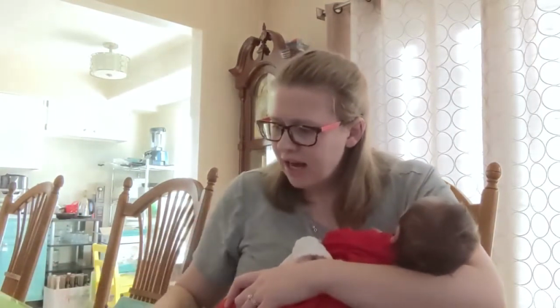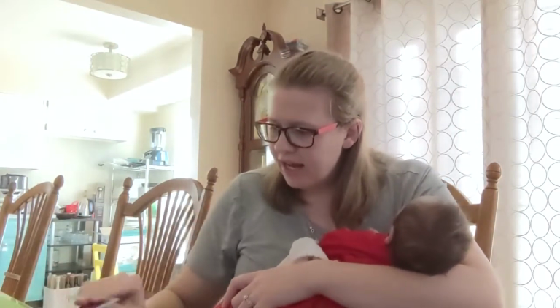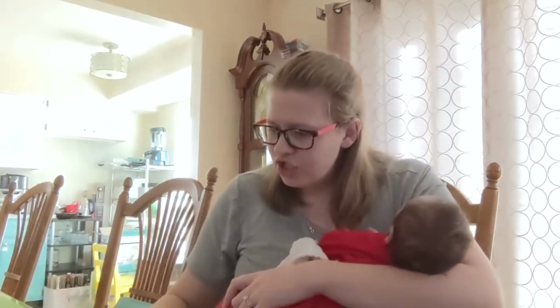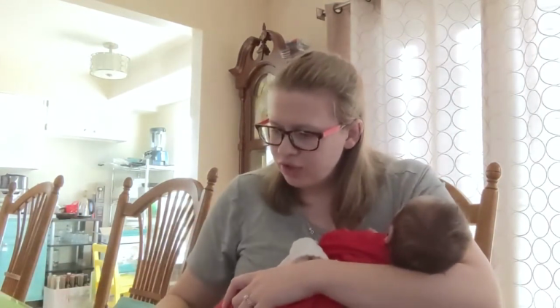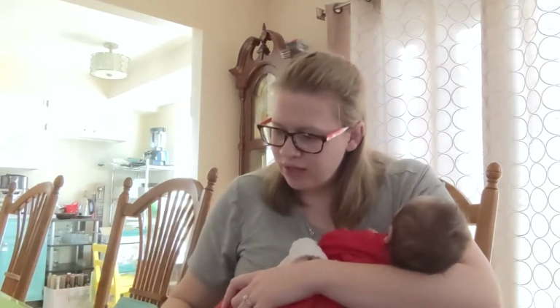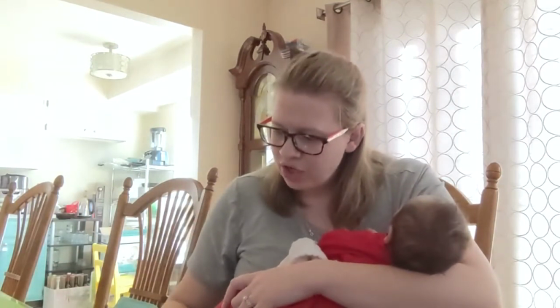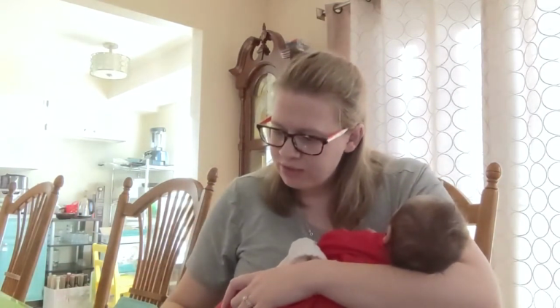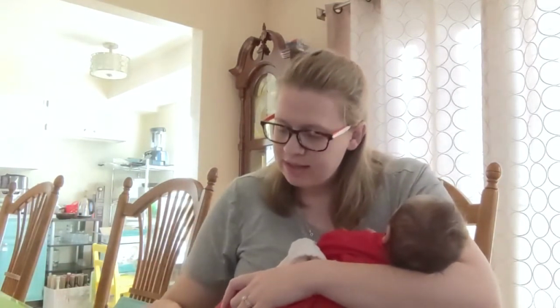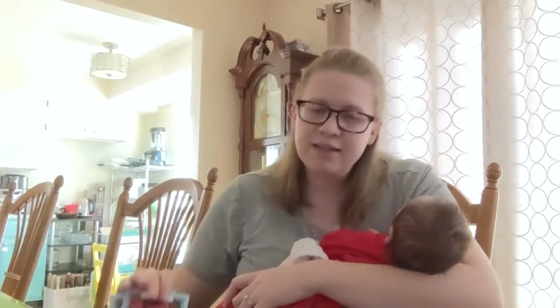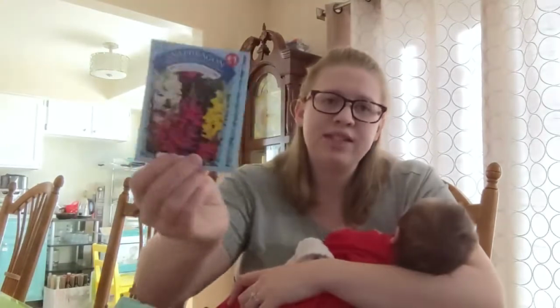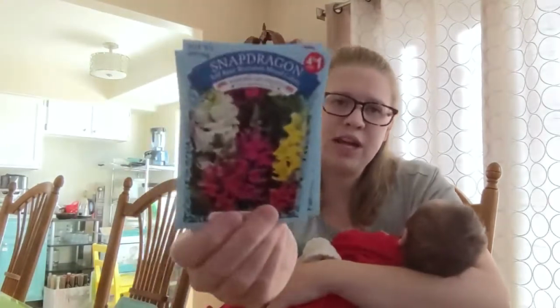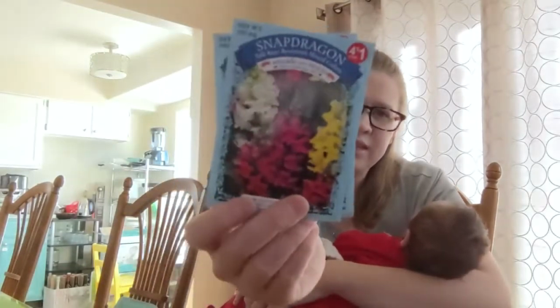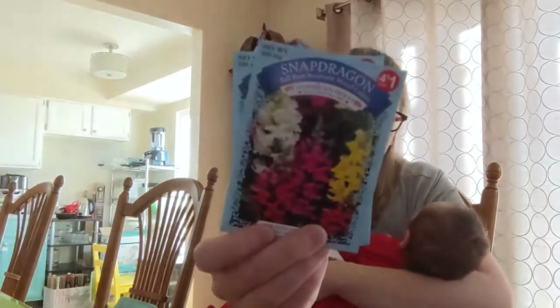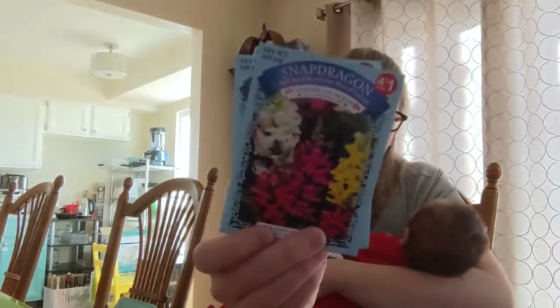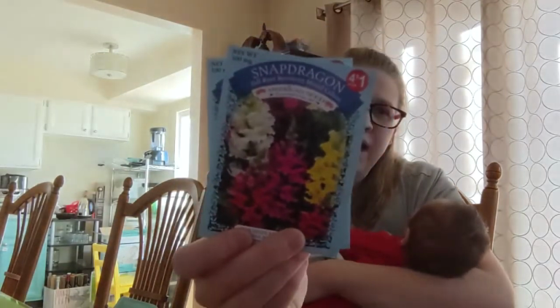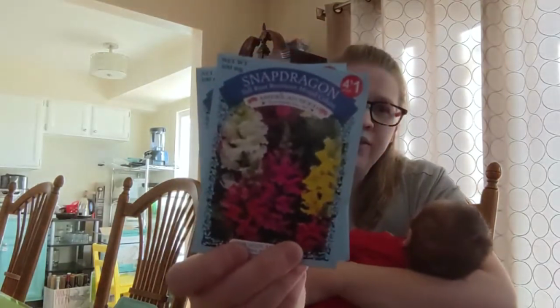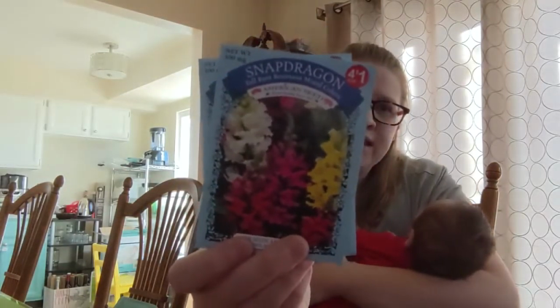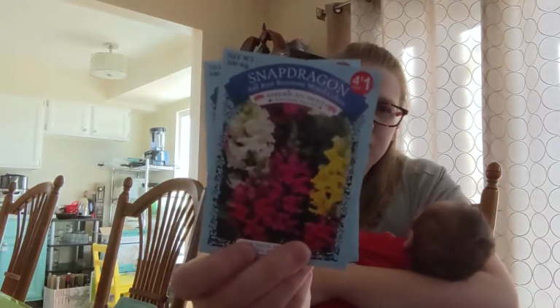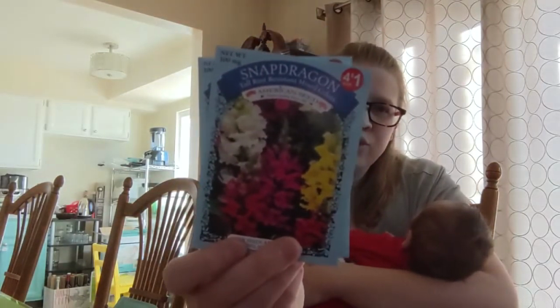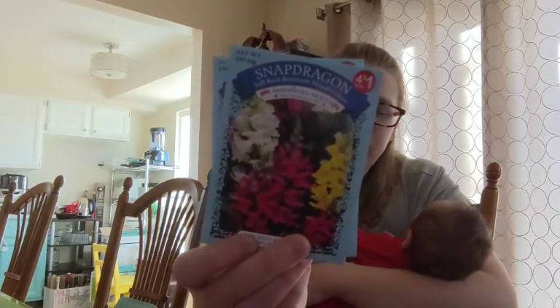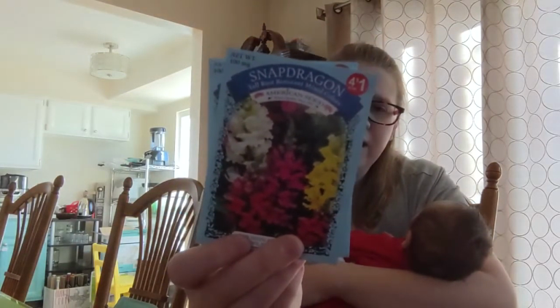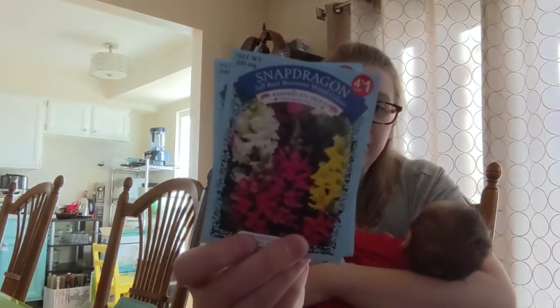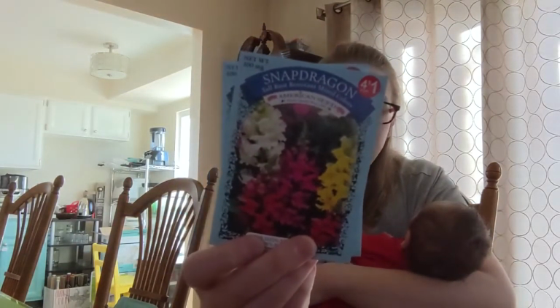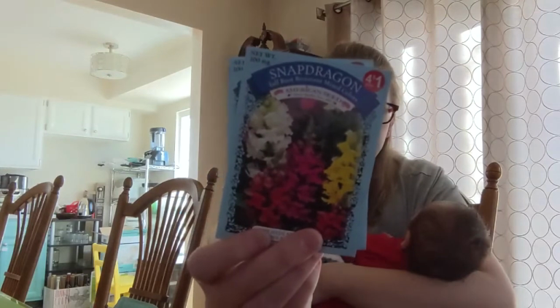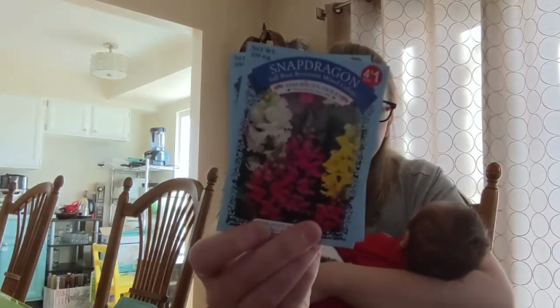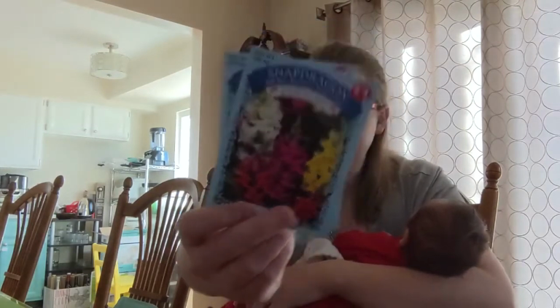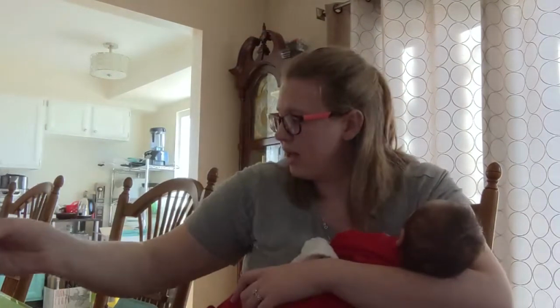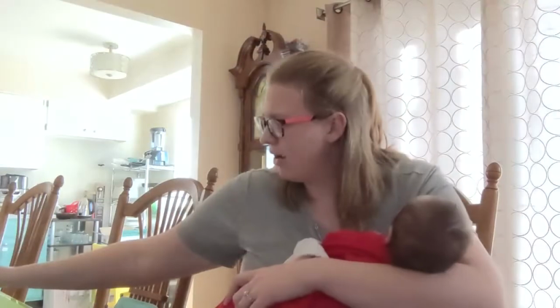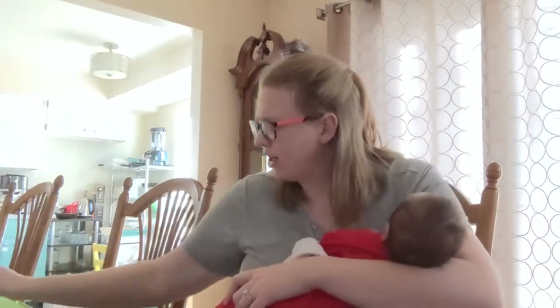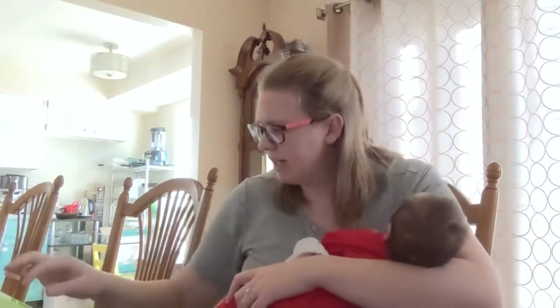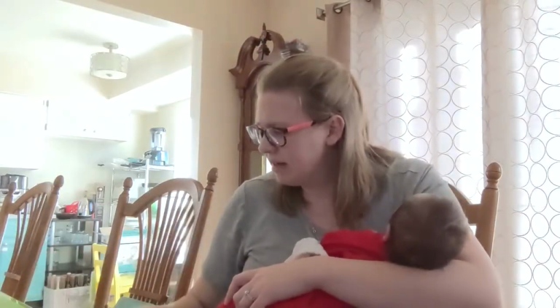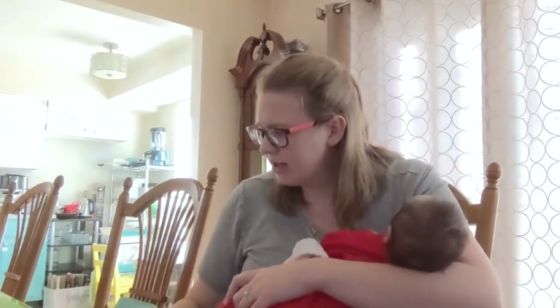I got two tall rust-resistant mixed color snapdragons. I've heard that snapdragons do really well in bouquets, so I thought I'd give that a try. I've never actually planted snapdragons.